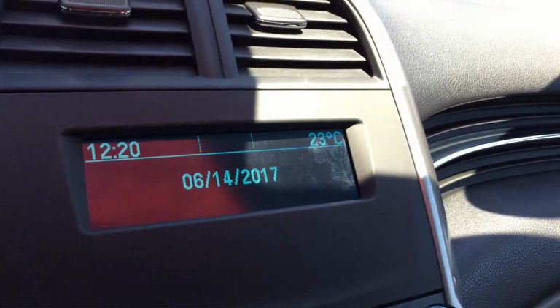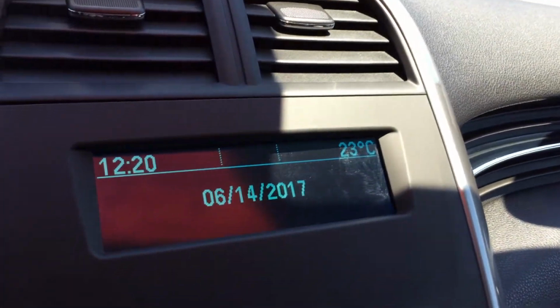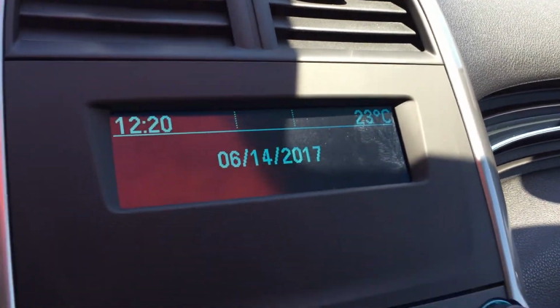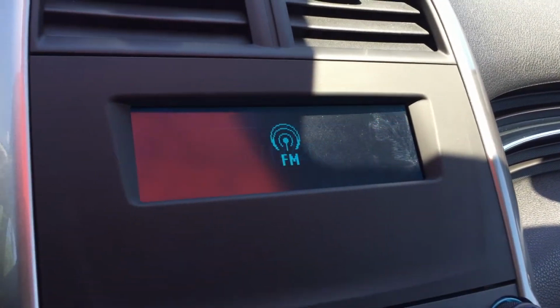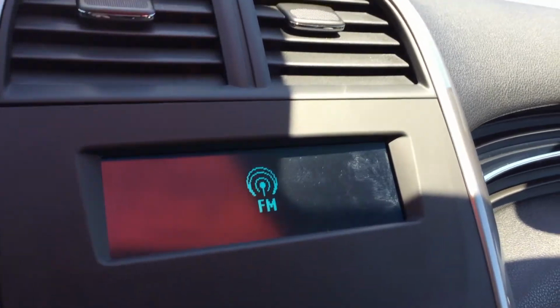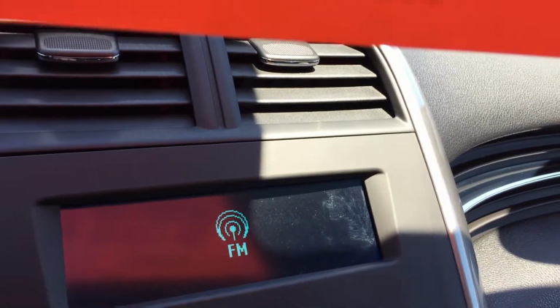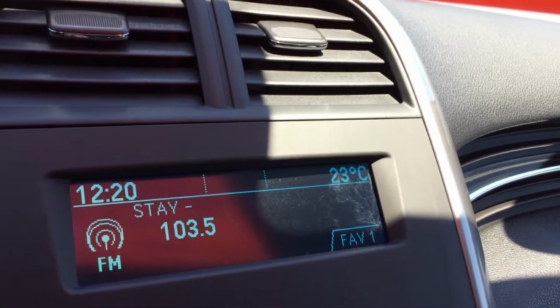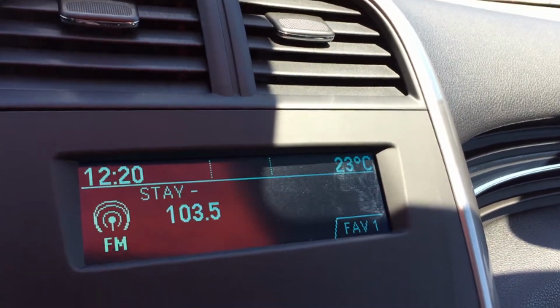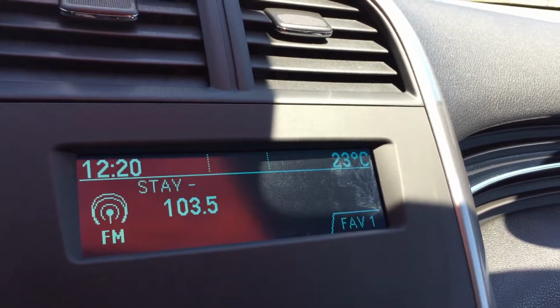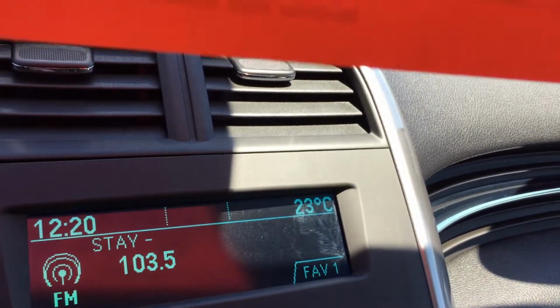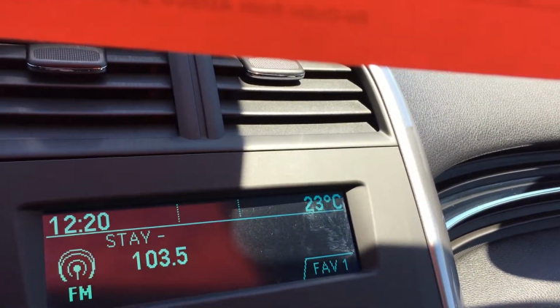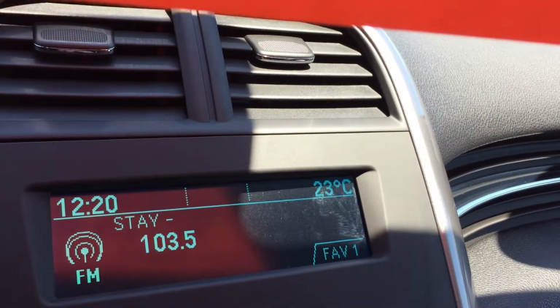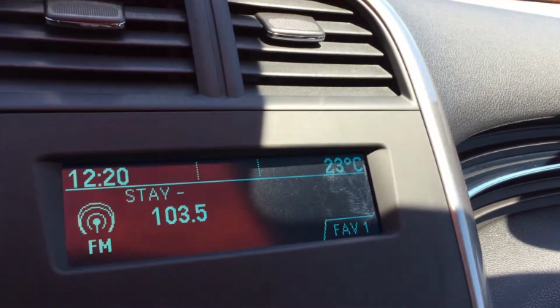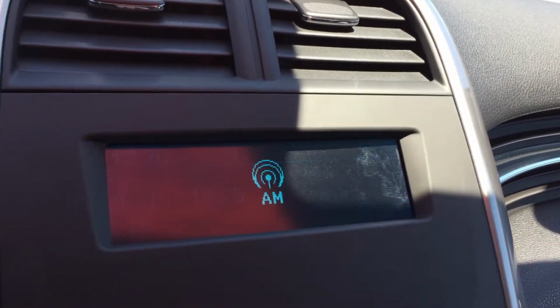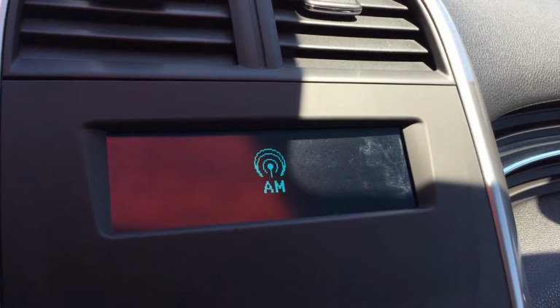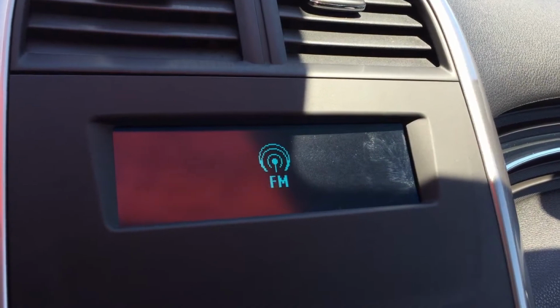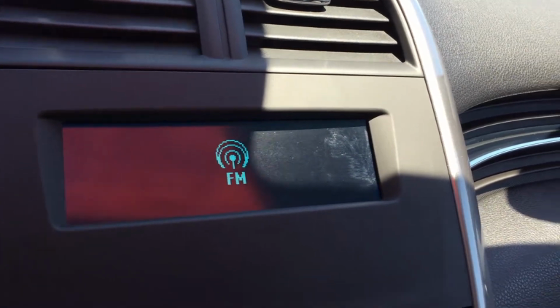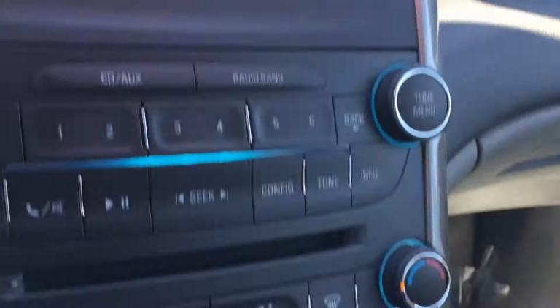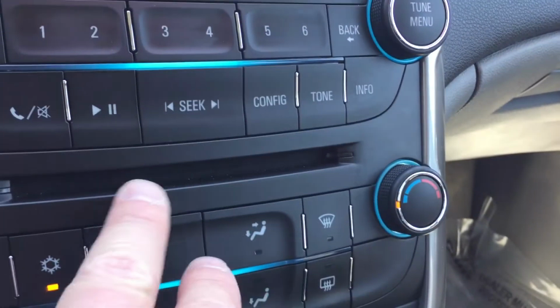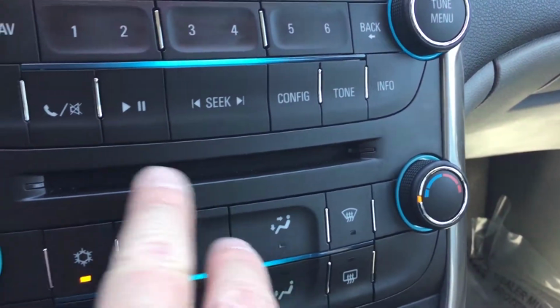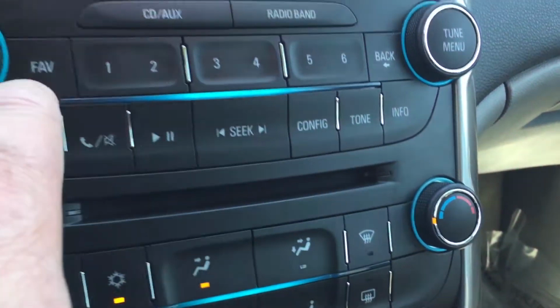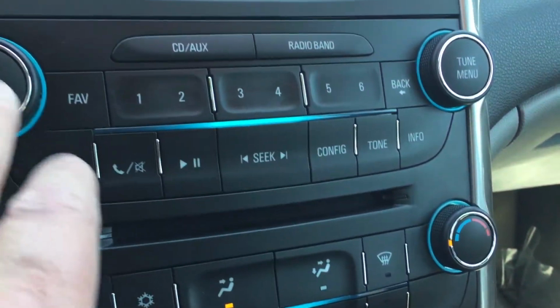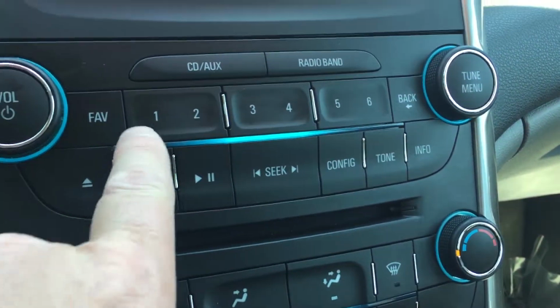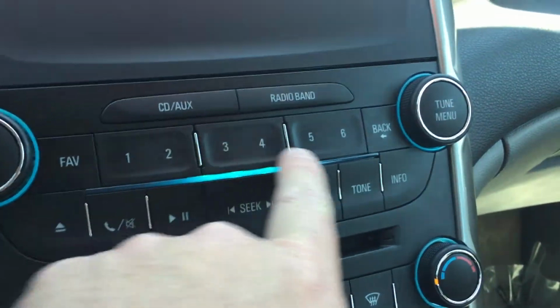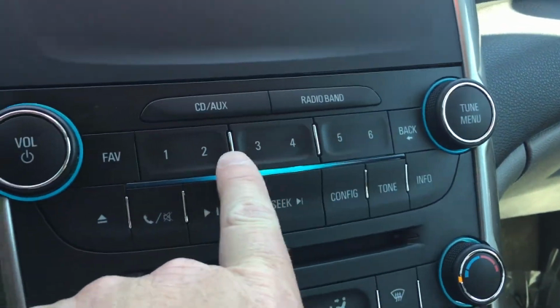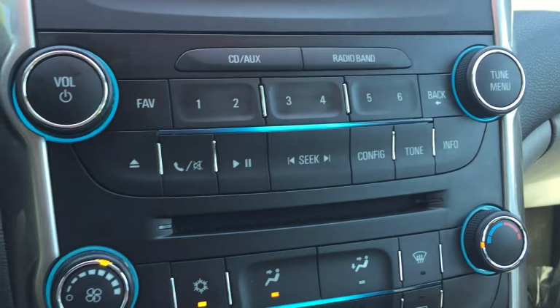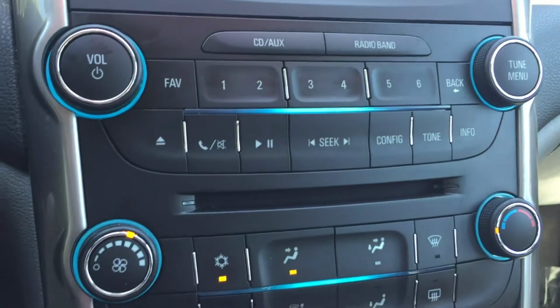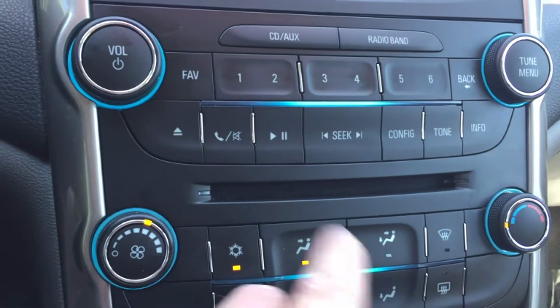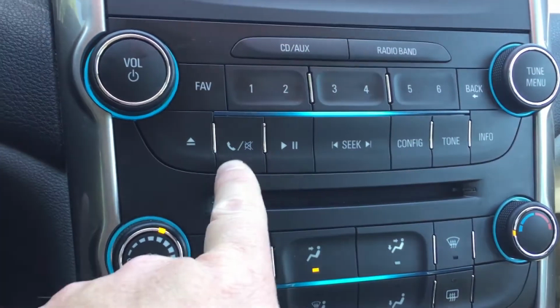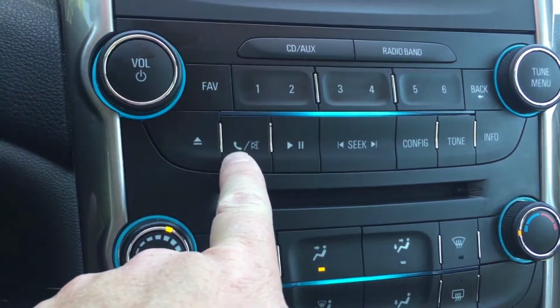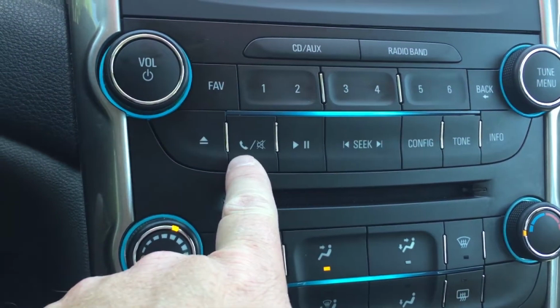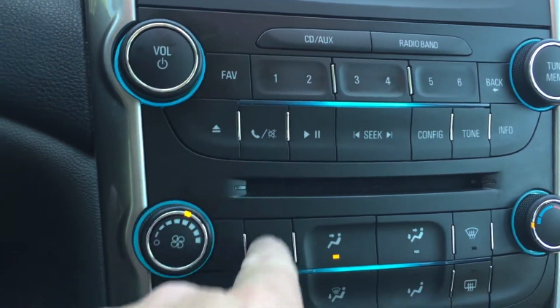You have your FM and AM radio bands, plus a slot here for CDs. You have your memory presets for your favorite stations and your Bluetooth here as well.